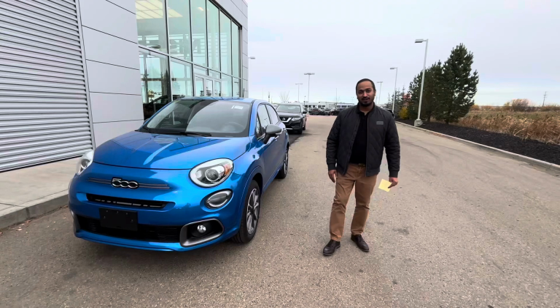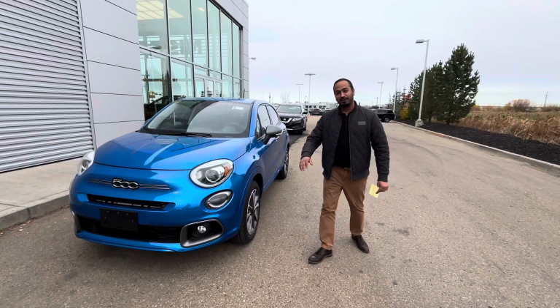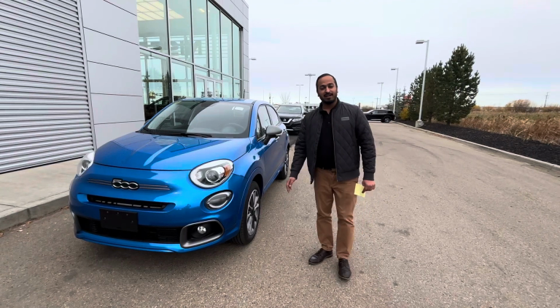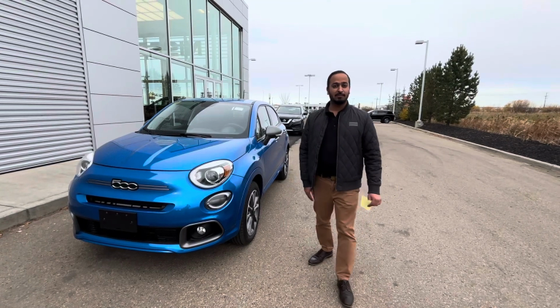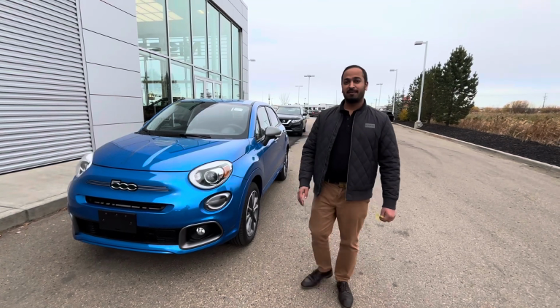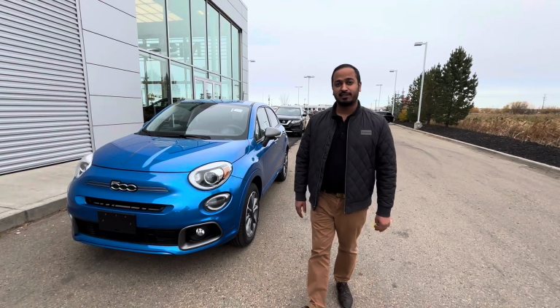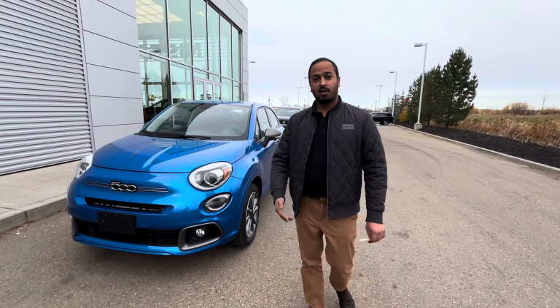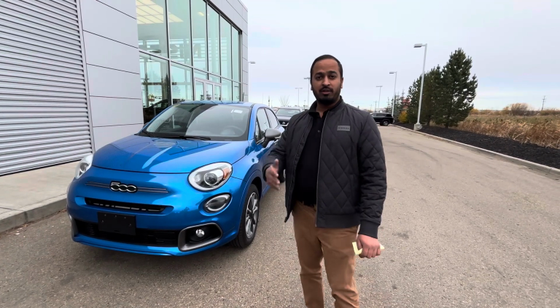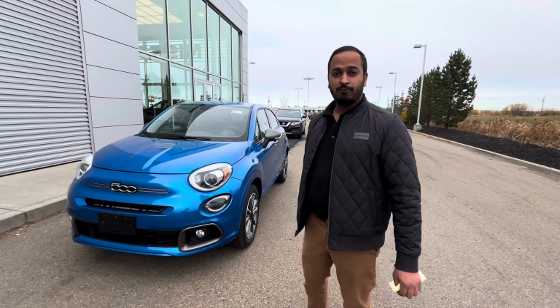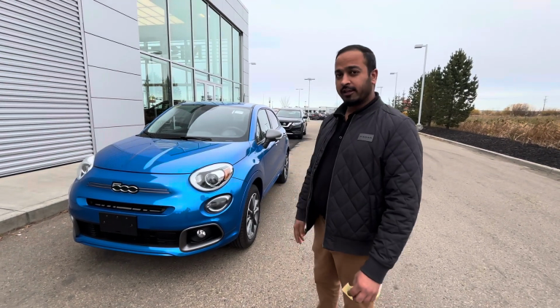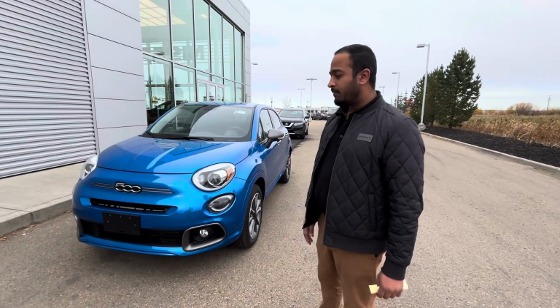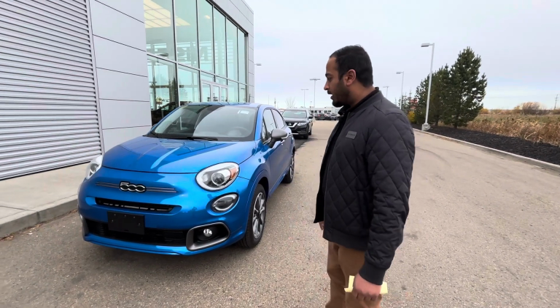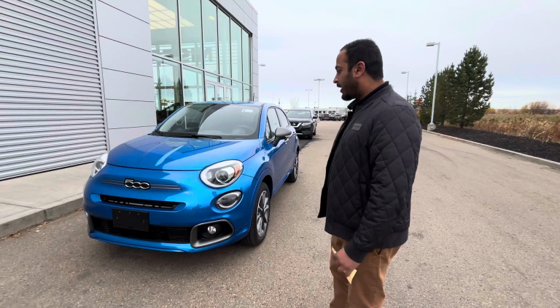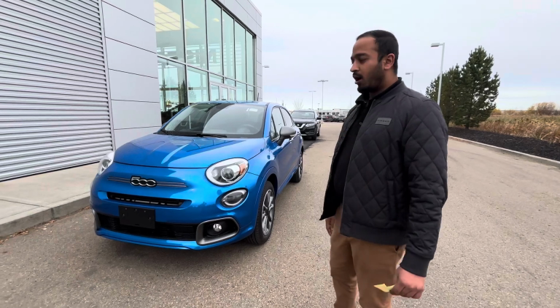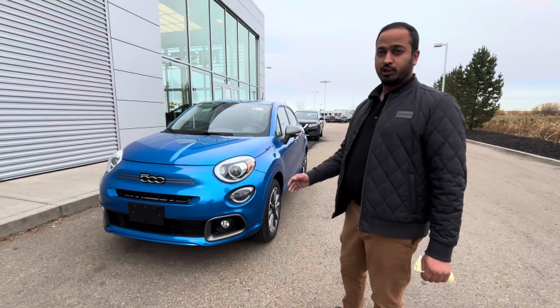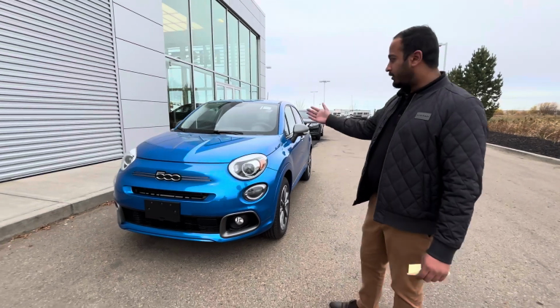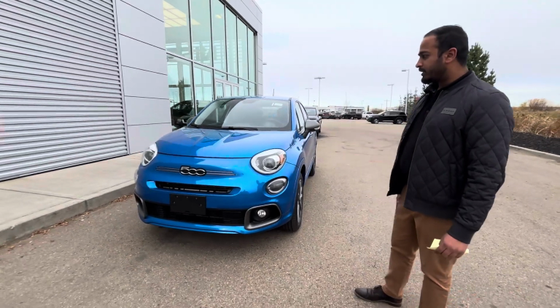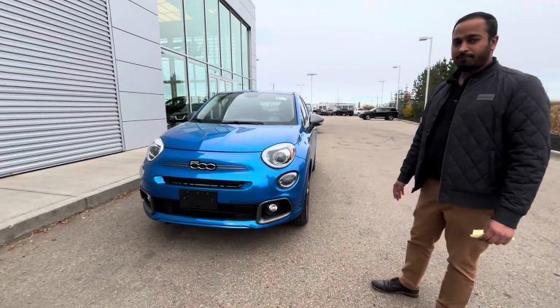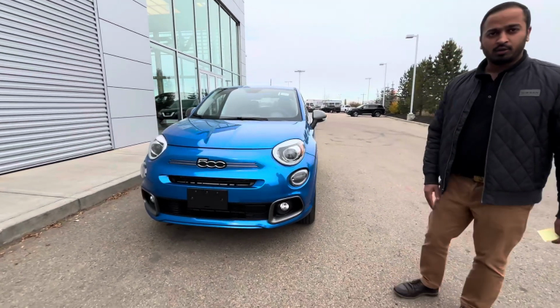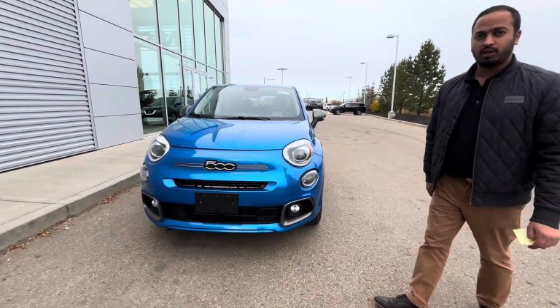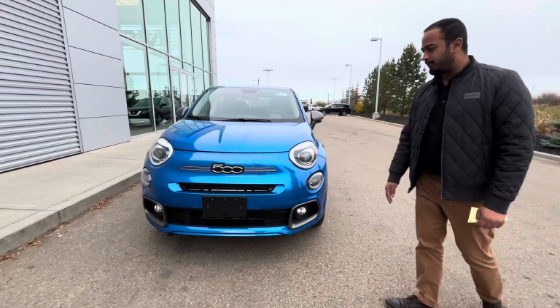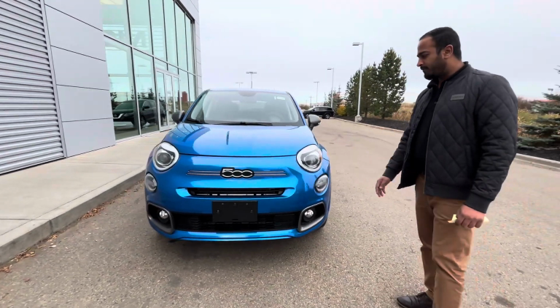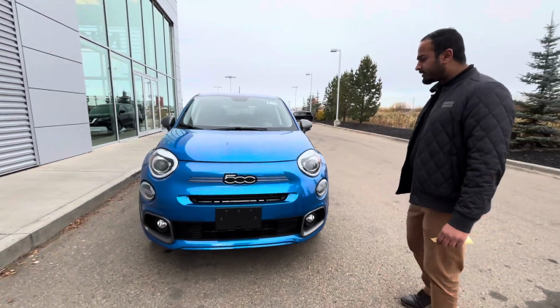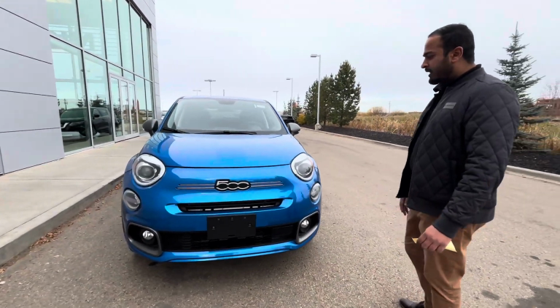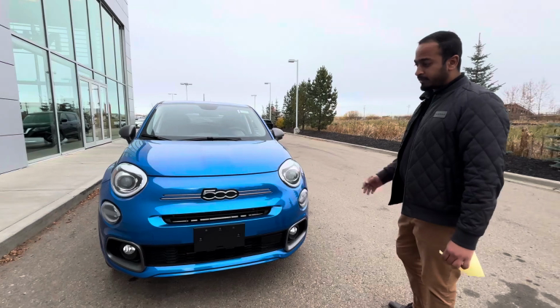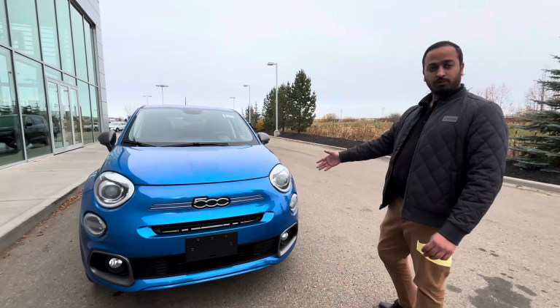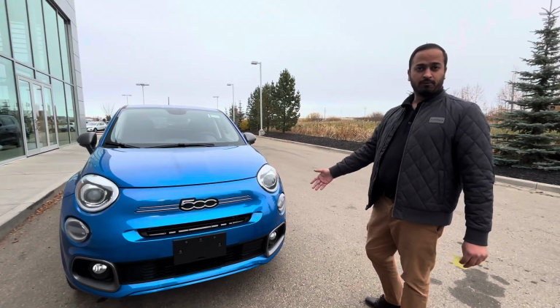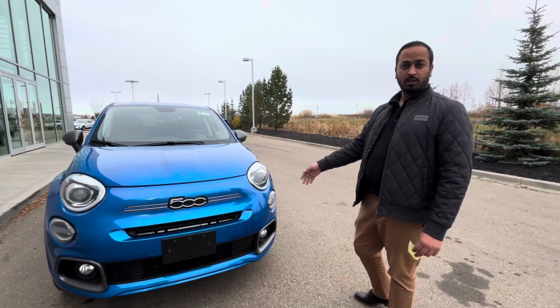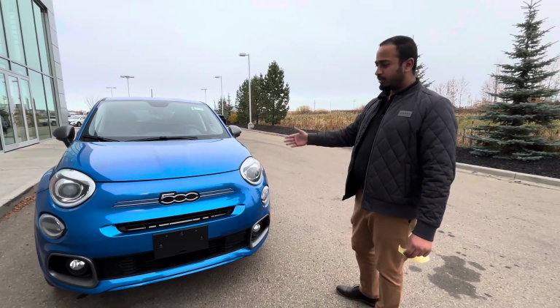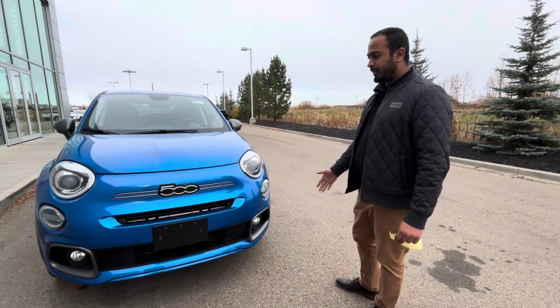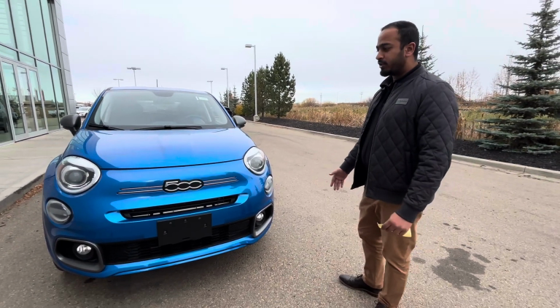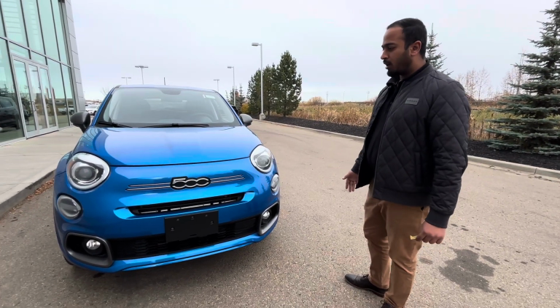Good afternoon, Amanda. It's Hemant here from LA Nissan. I wanted to thank you for taking the time to take our call and expressing interest in this beautiful 2022 Fiat 500X. Now, it is a beautiful, beautiful vehicle with tons of nice features to go along.